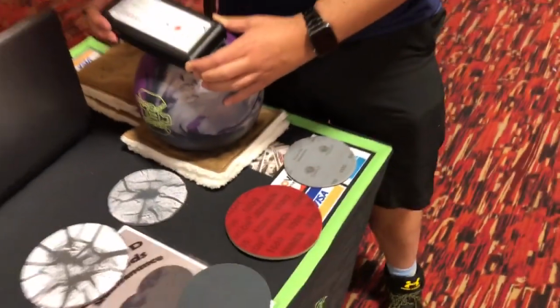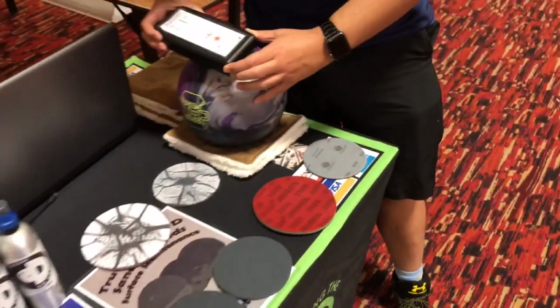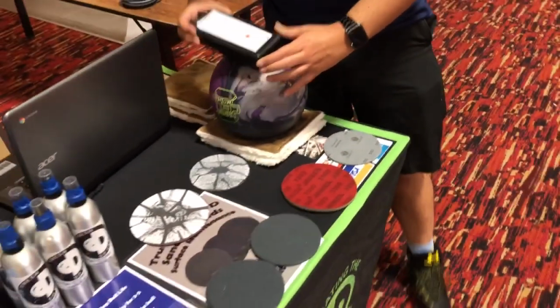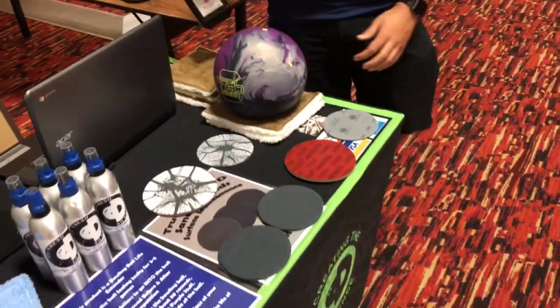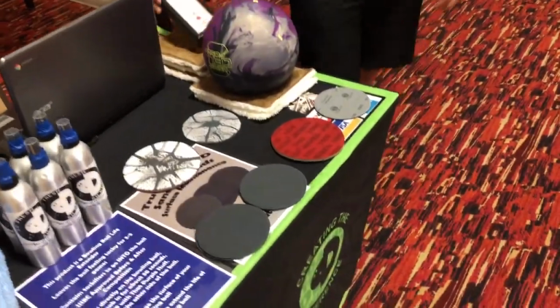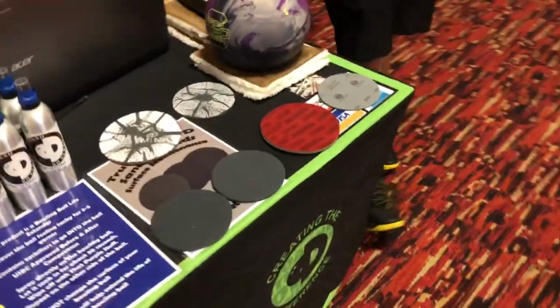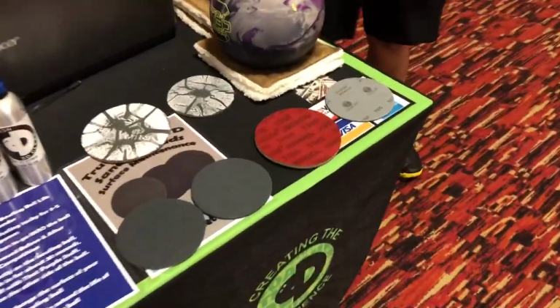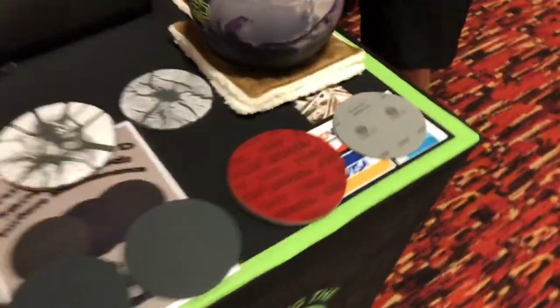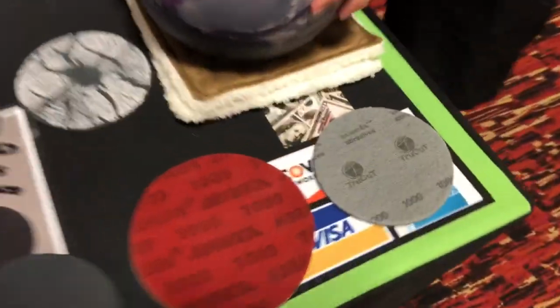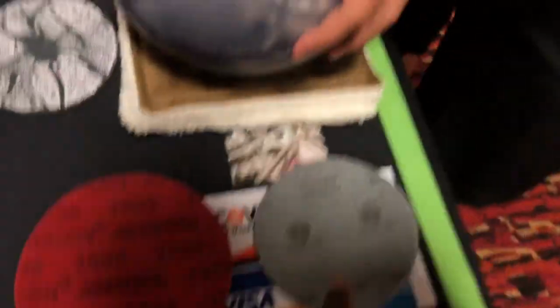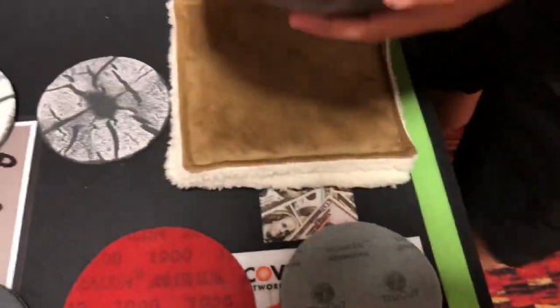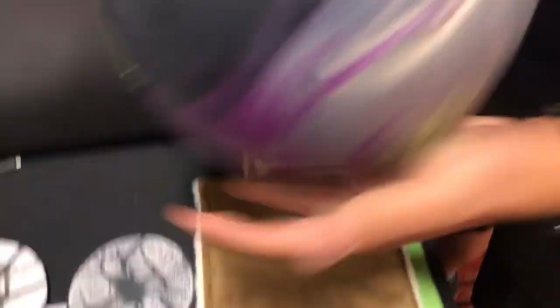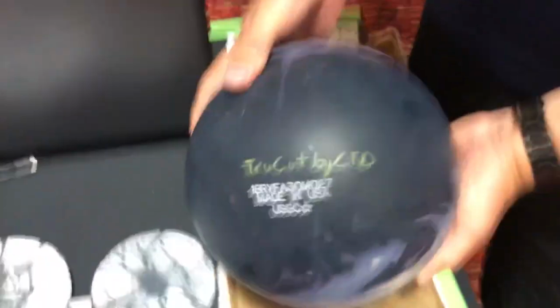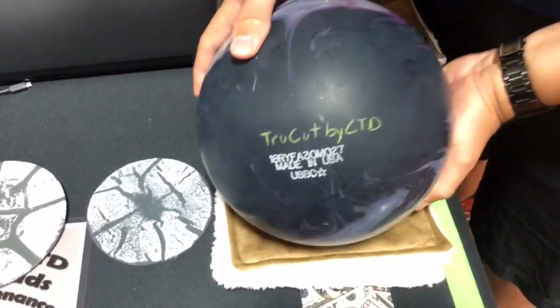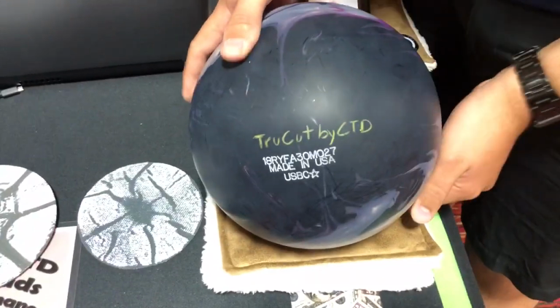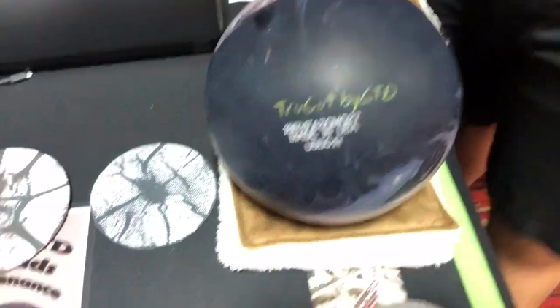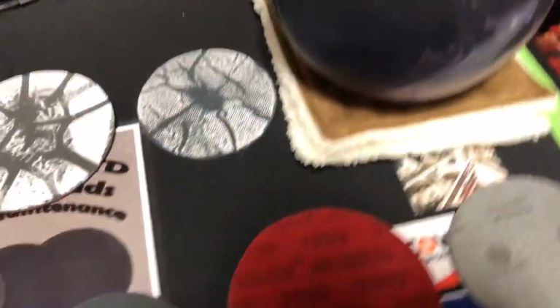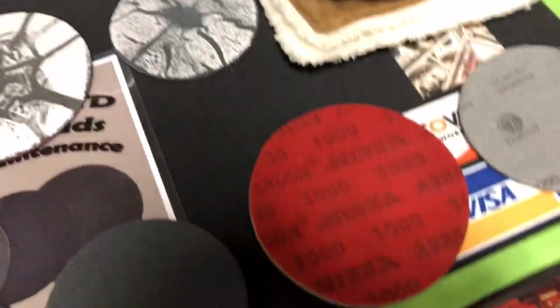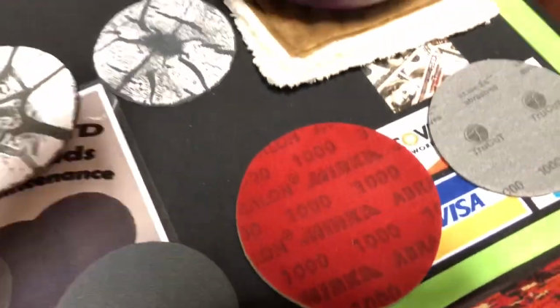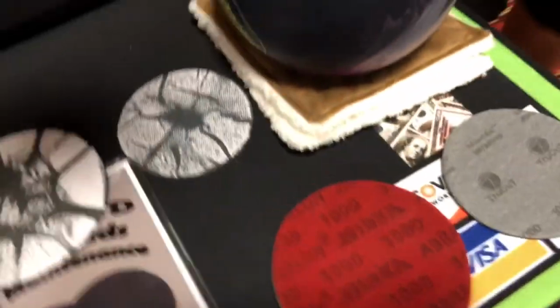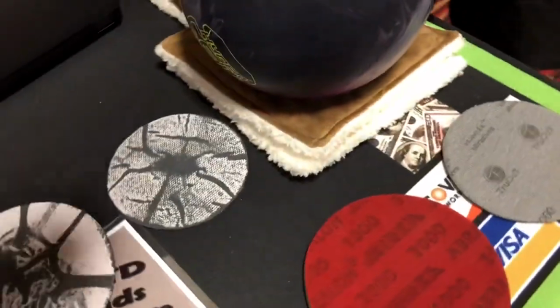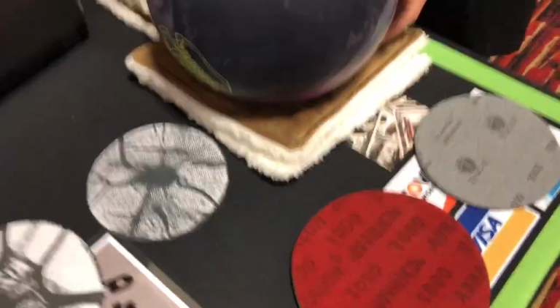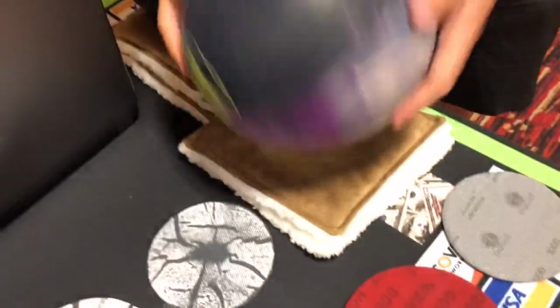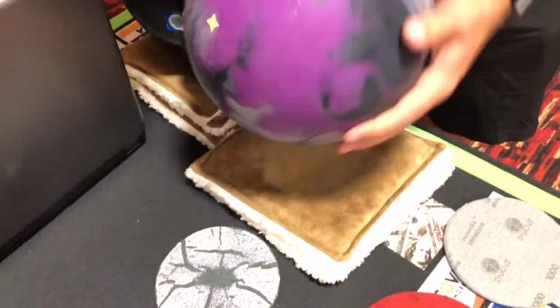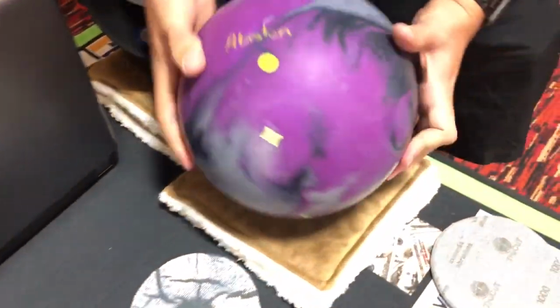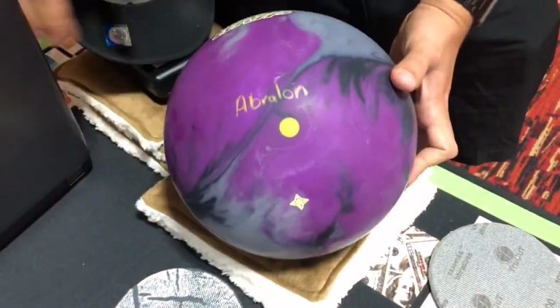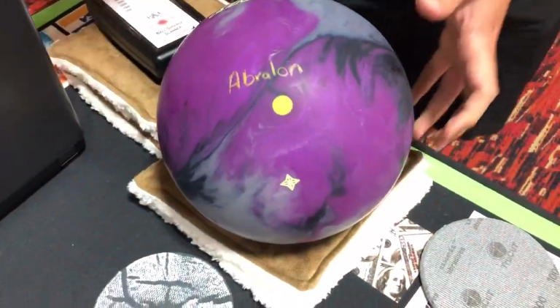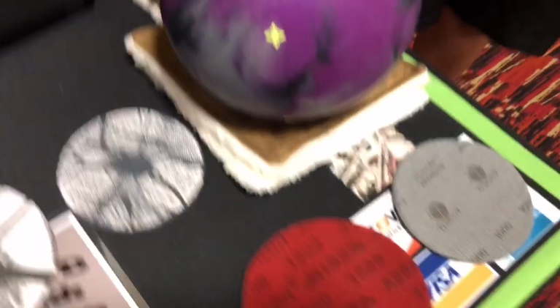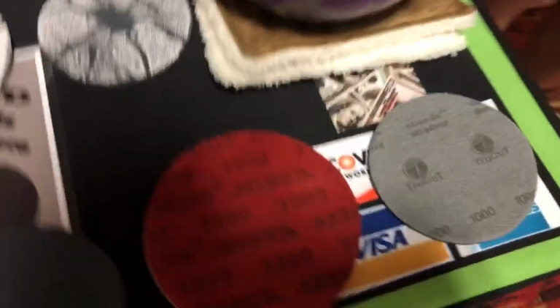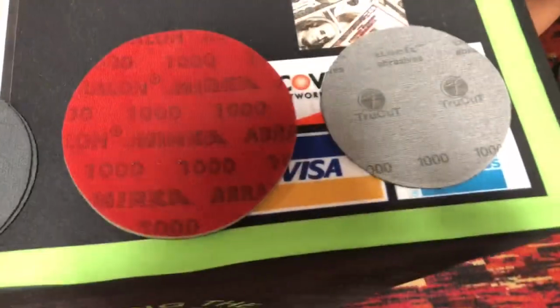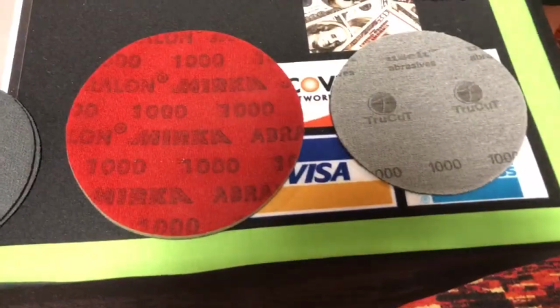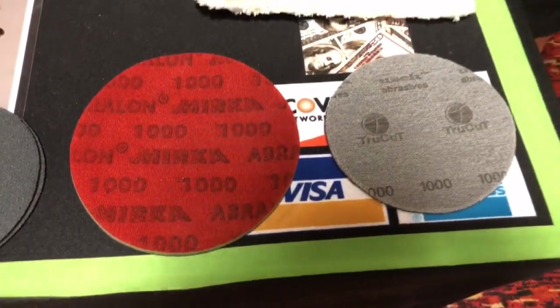So now you can tell the difference between what a 1000 grit True Cut by CTD side looks like versus a 3000 grit Abralon side — two completely different surfaces, even though the pad number stayed the same.